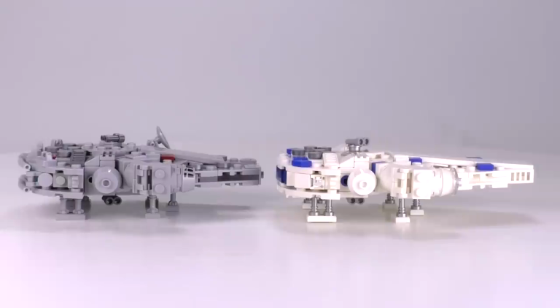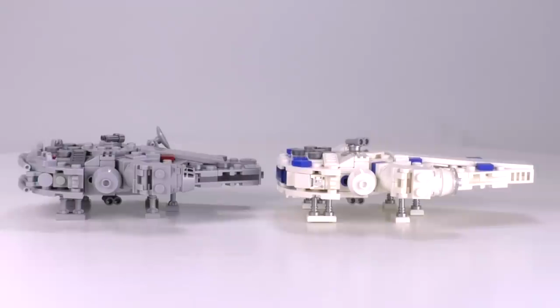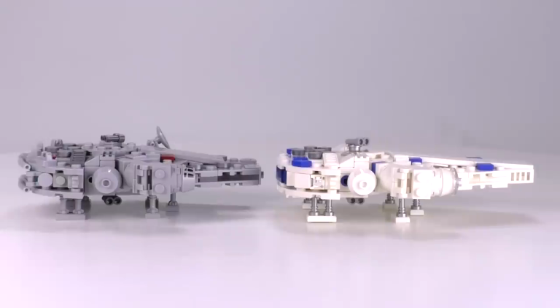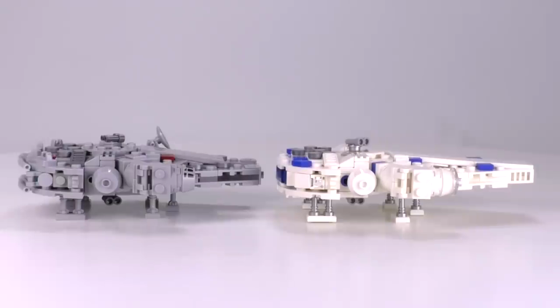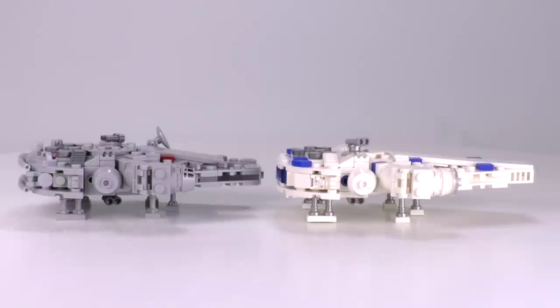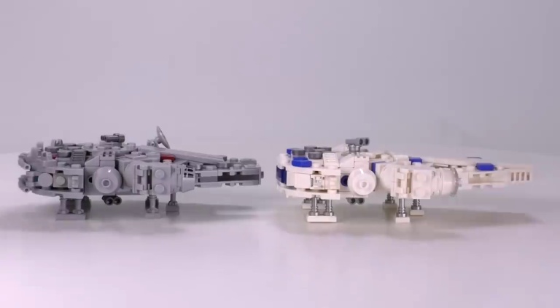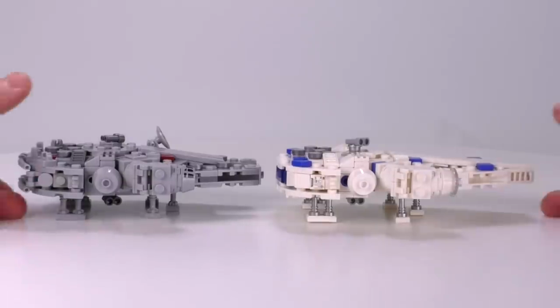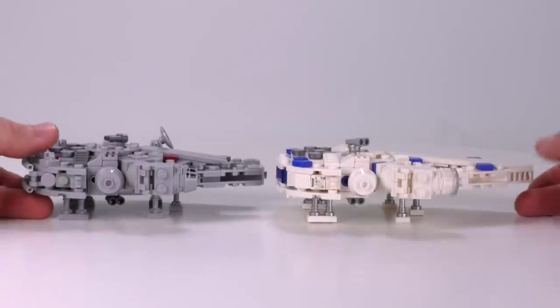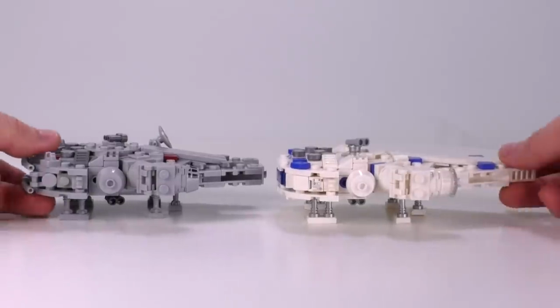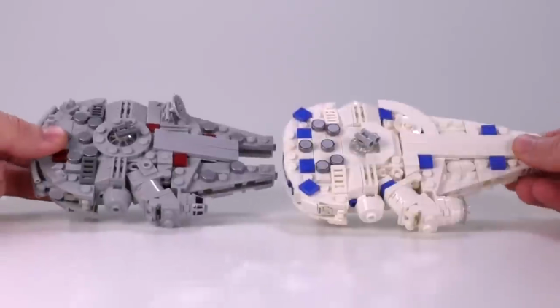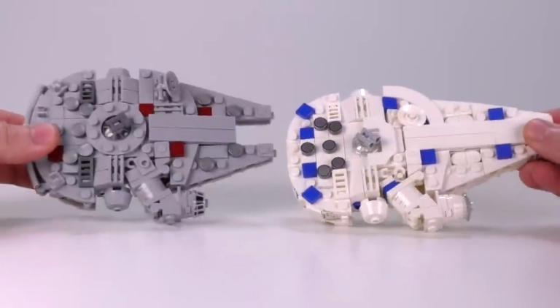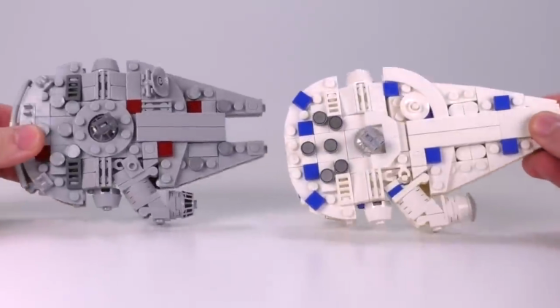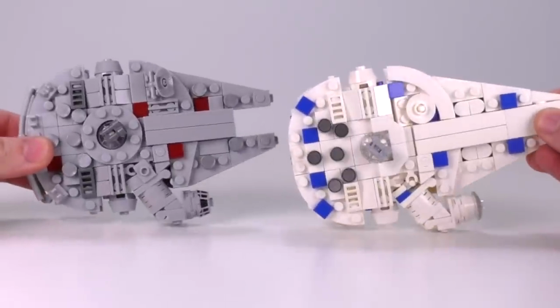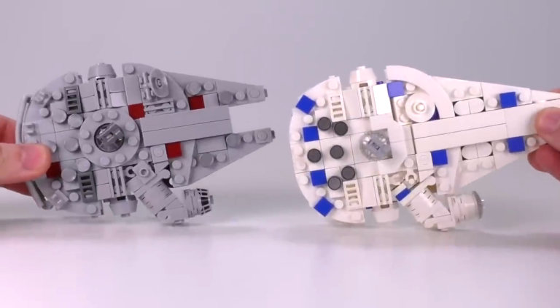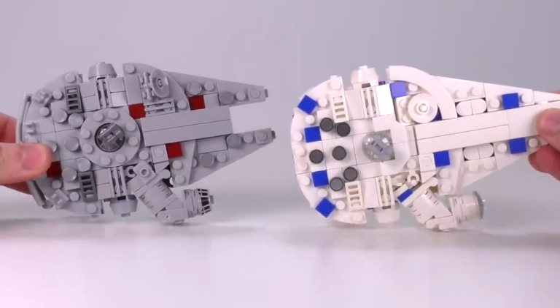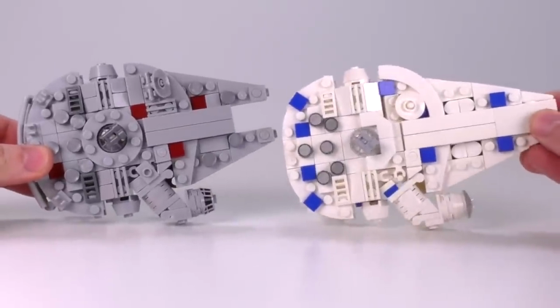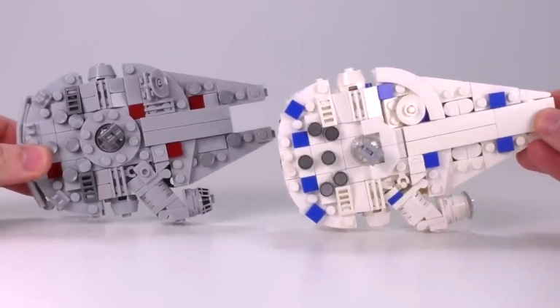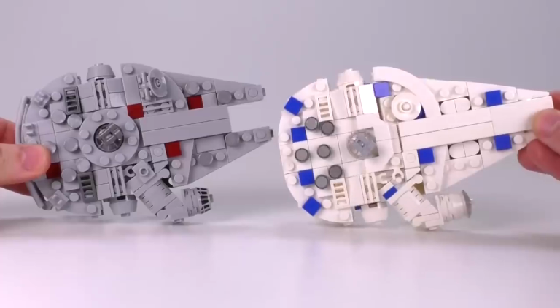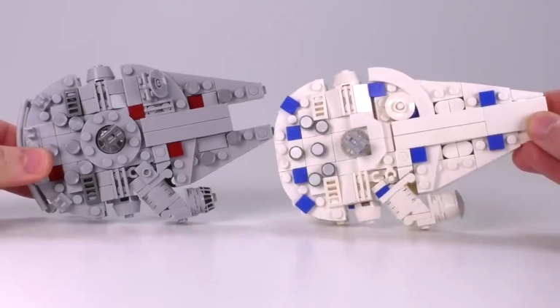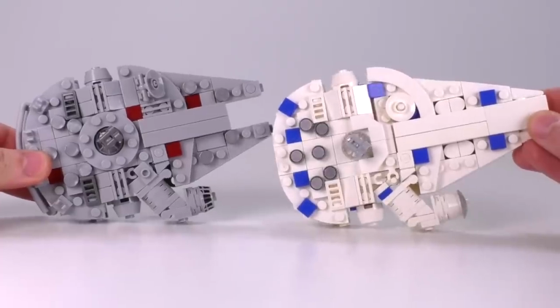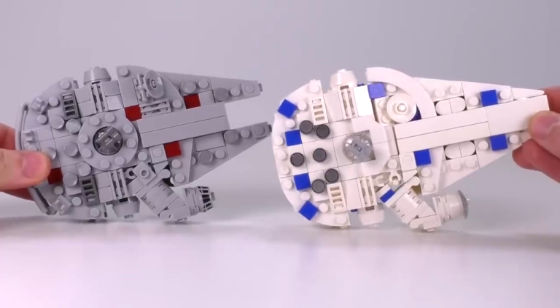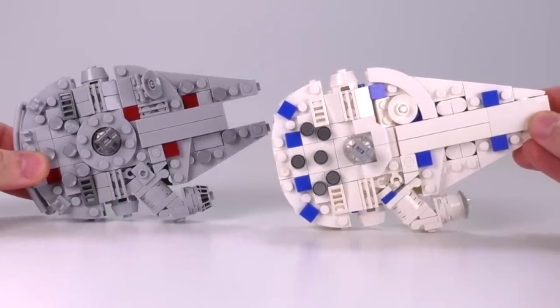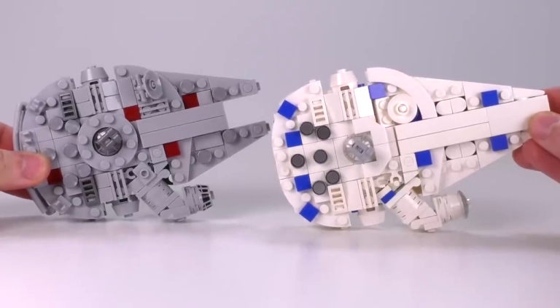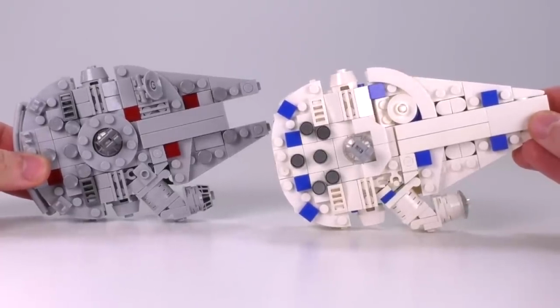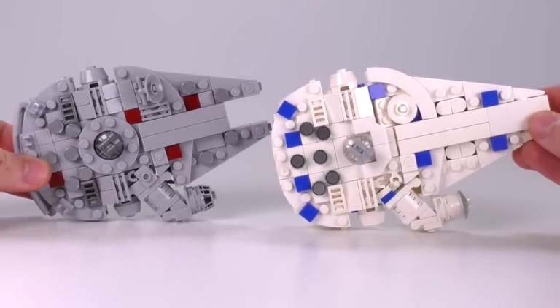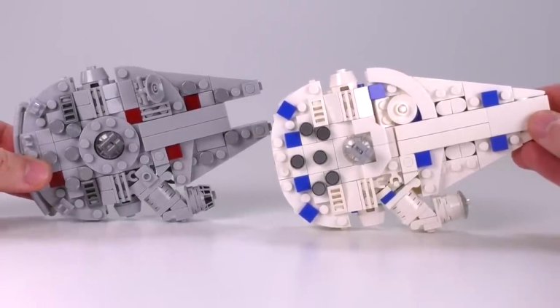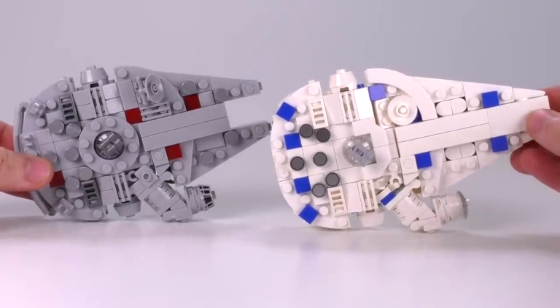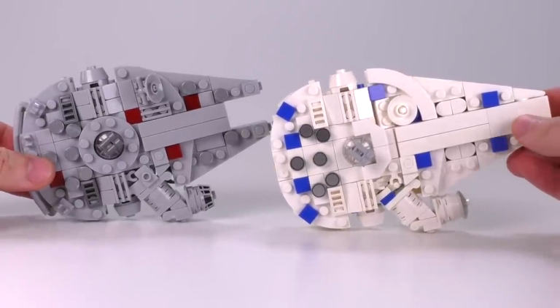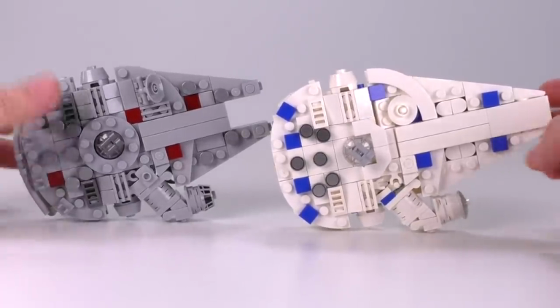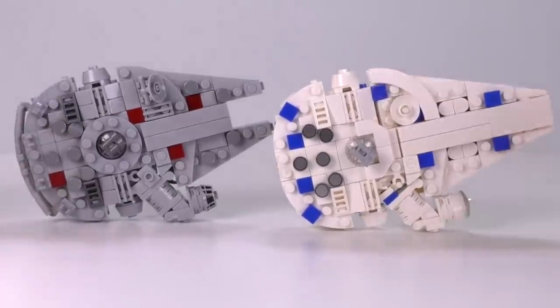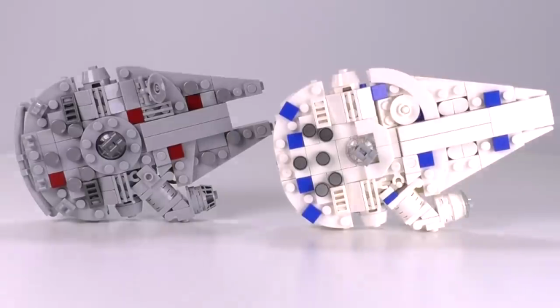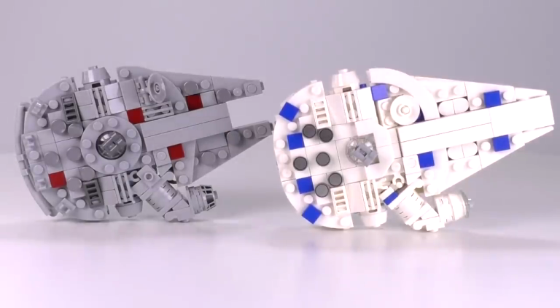Well, that's my own personal theory. Either way, I think the new falcon looks all right. I was a little skeptical or hesitant to warm up to the design when I first saw the pictures, but now it's kind of growing on me.